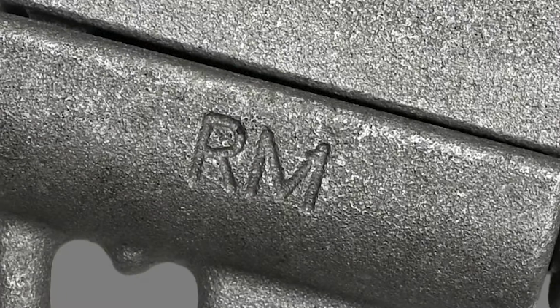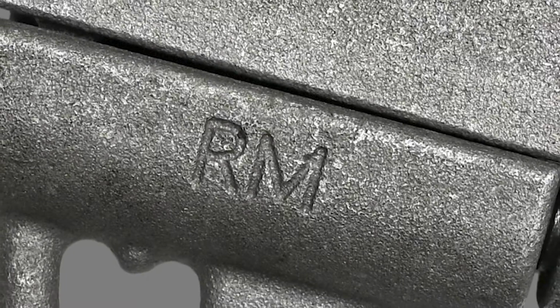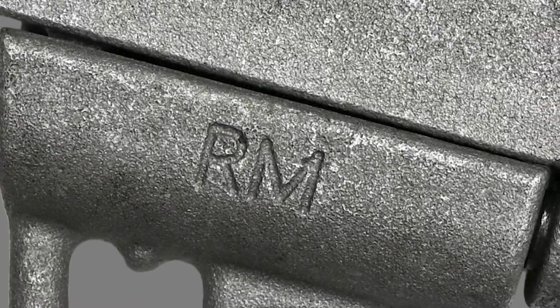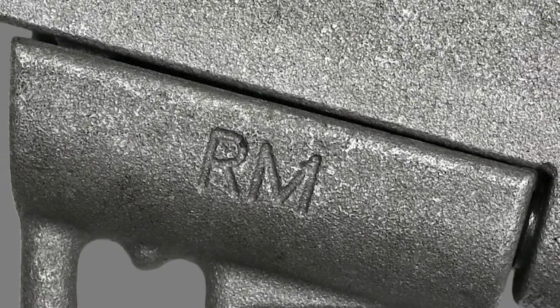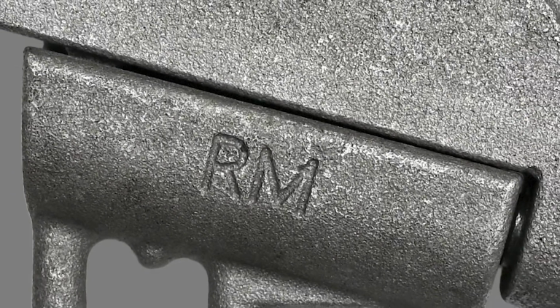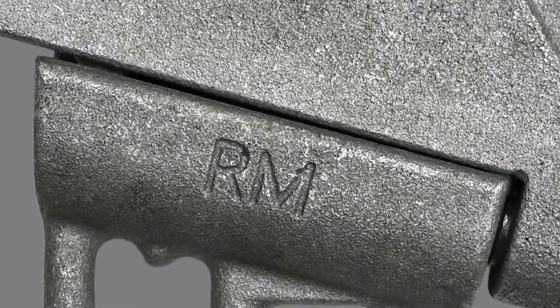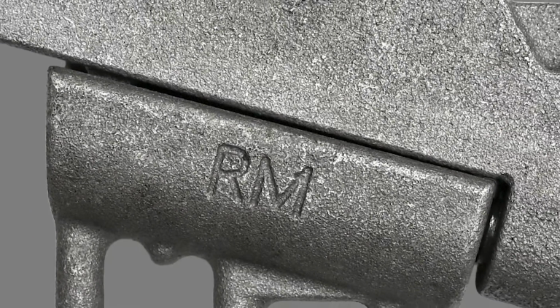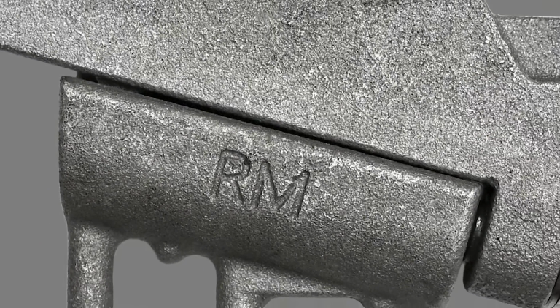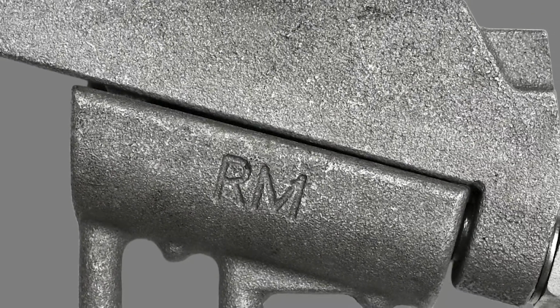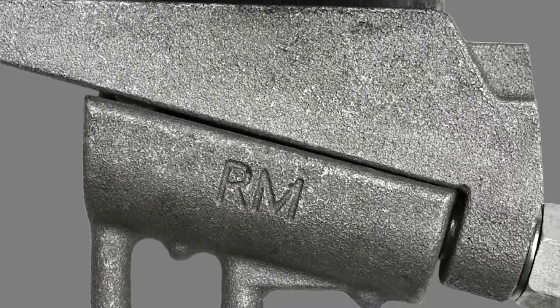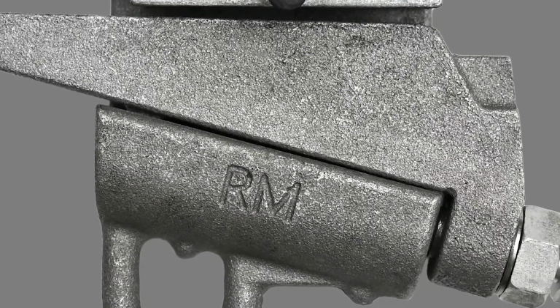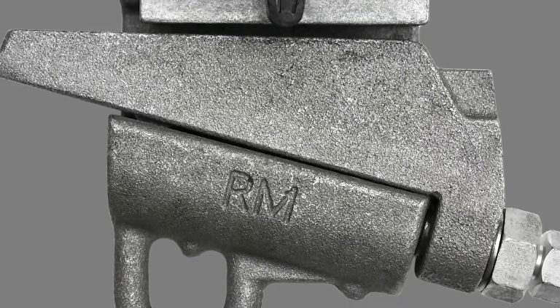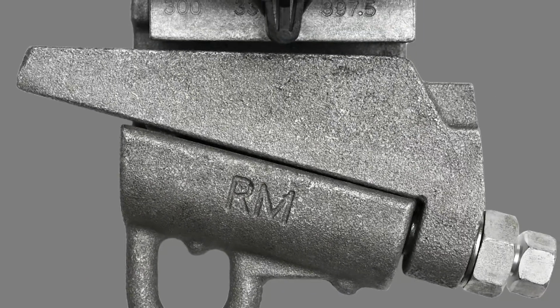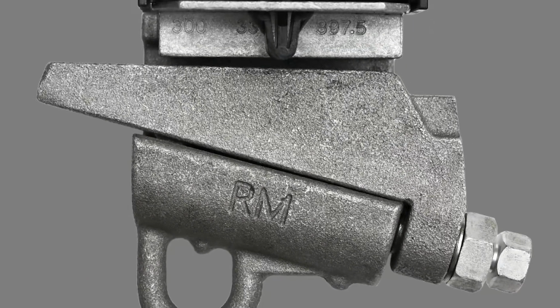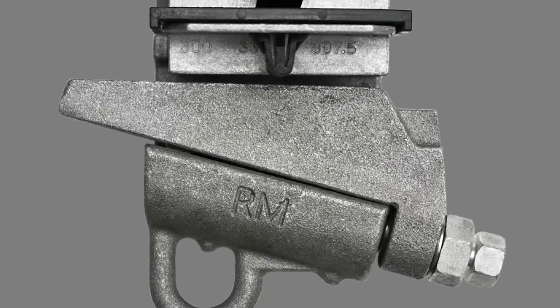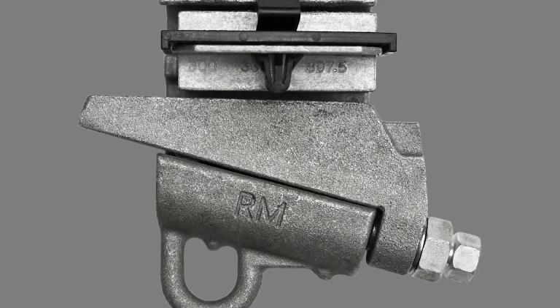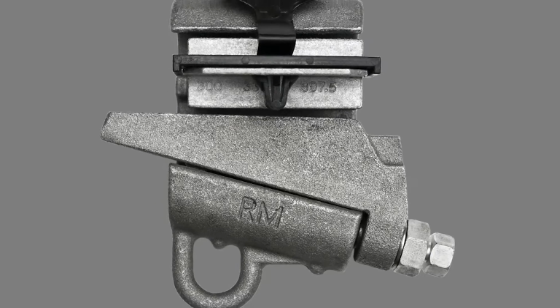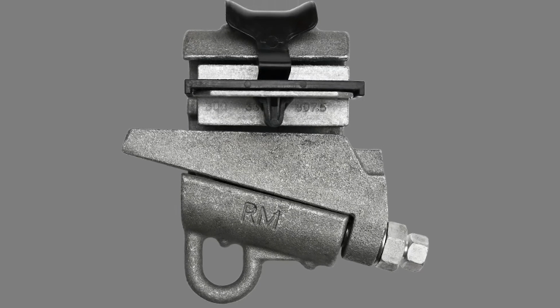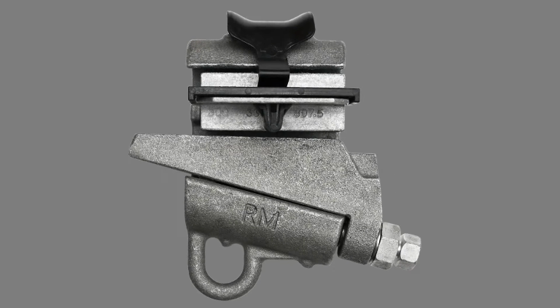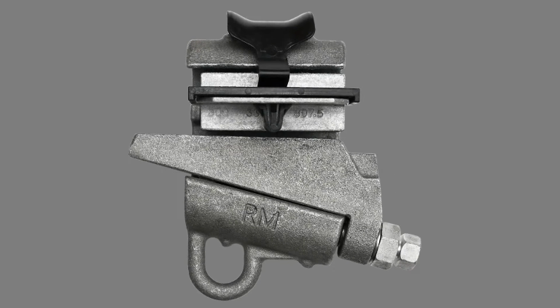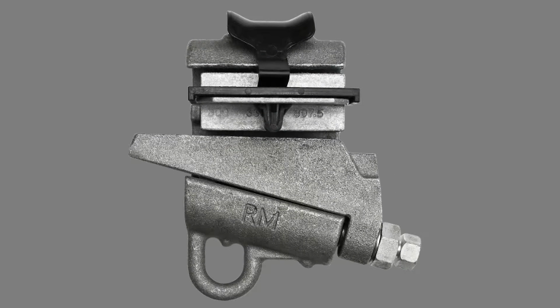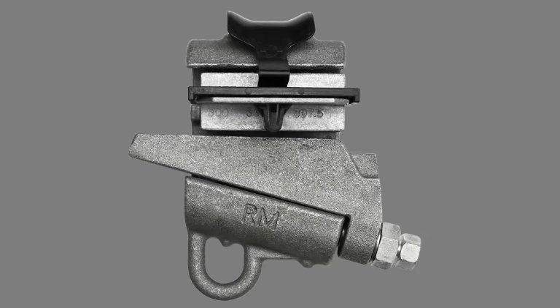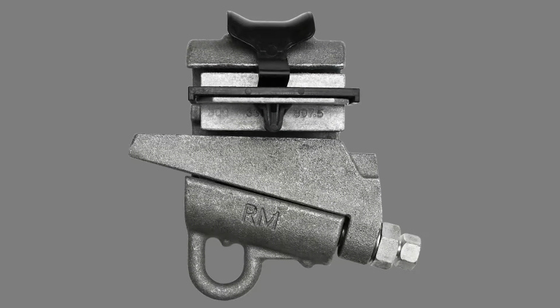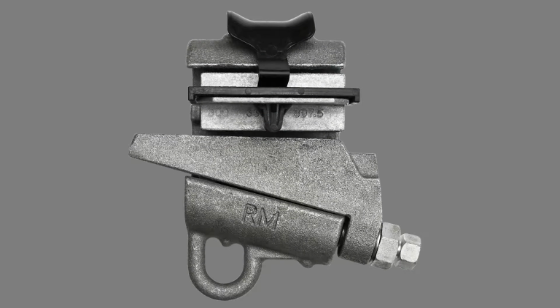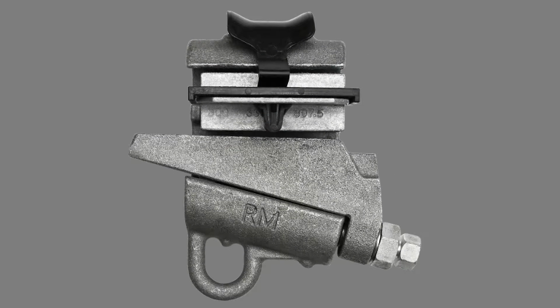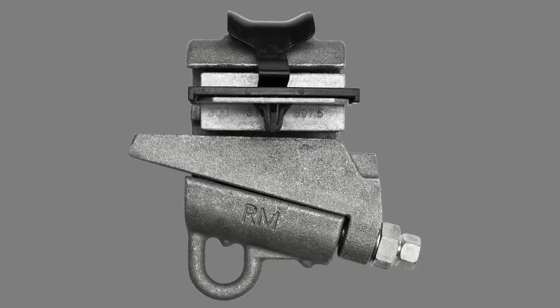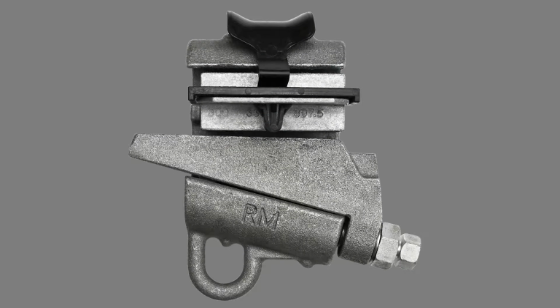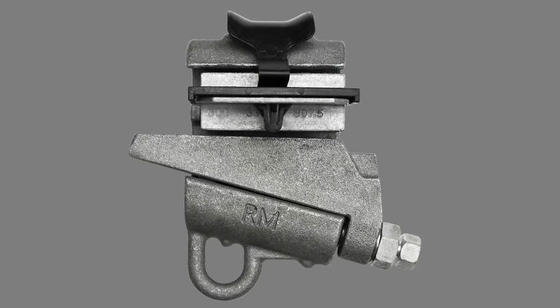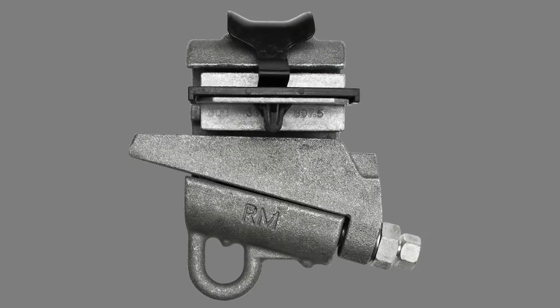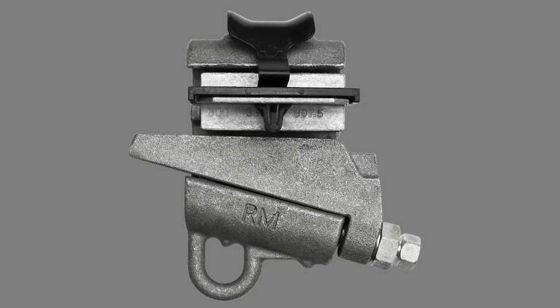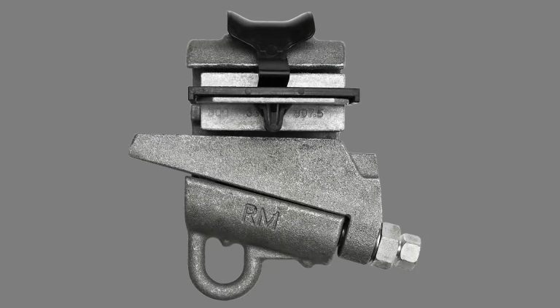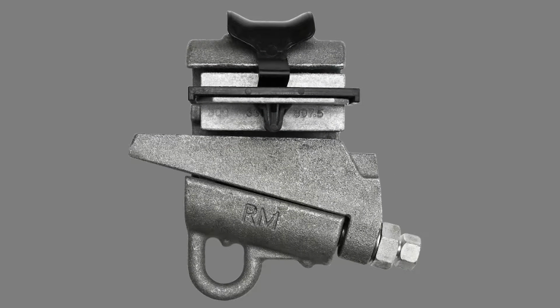The ABWC series is a range-taking mechanical wedge connector that provides a quick, dependable method for connecting a tap to a main overhead conductor.